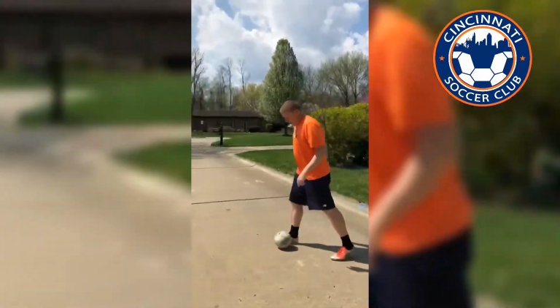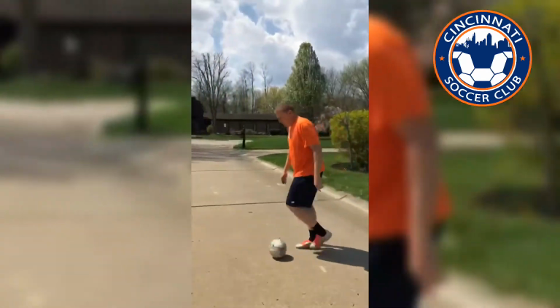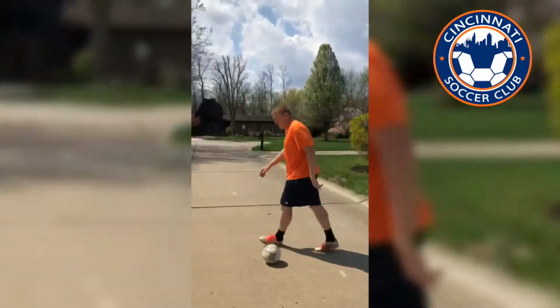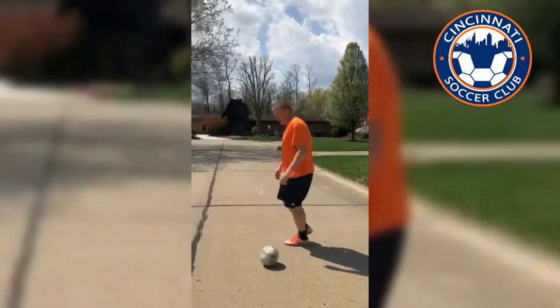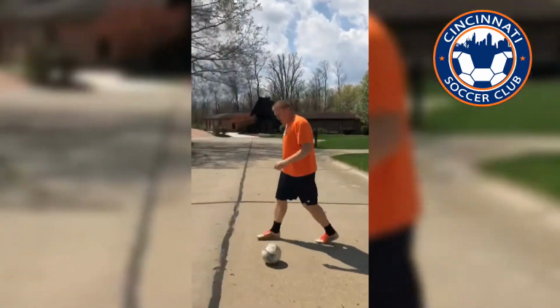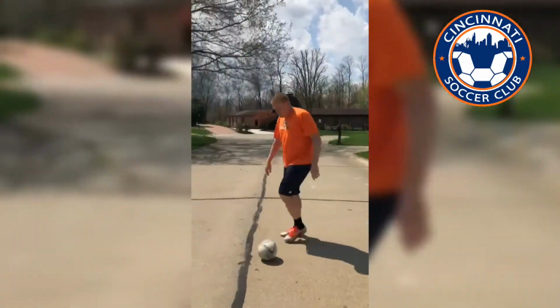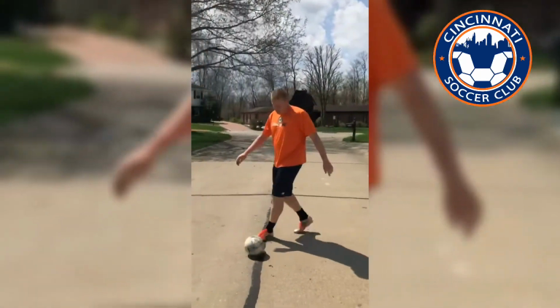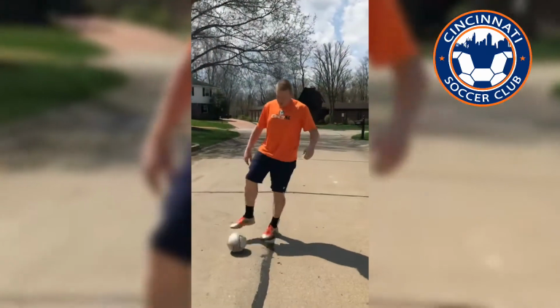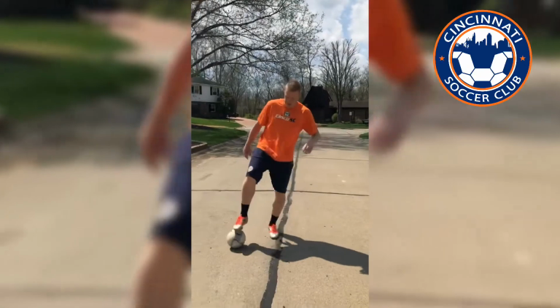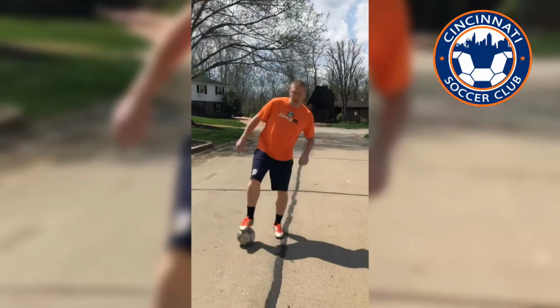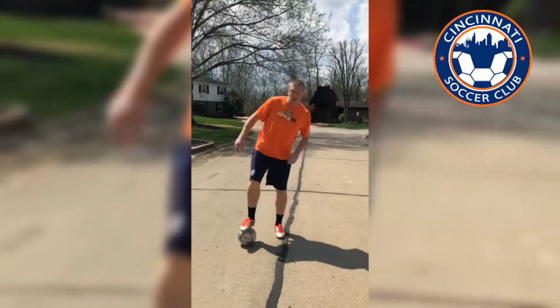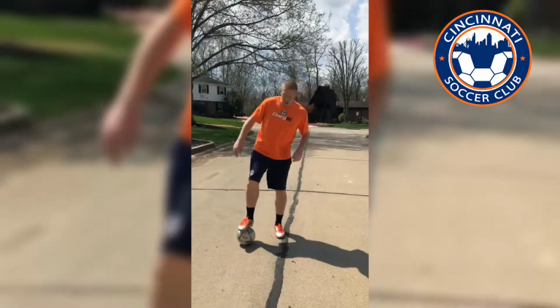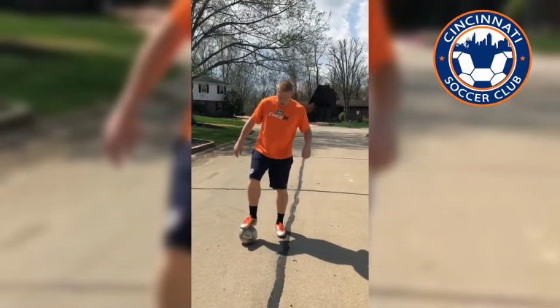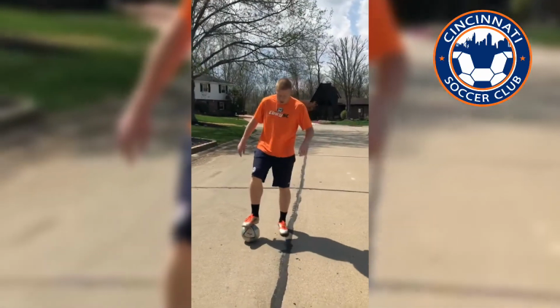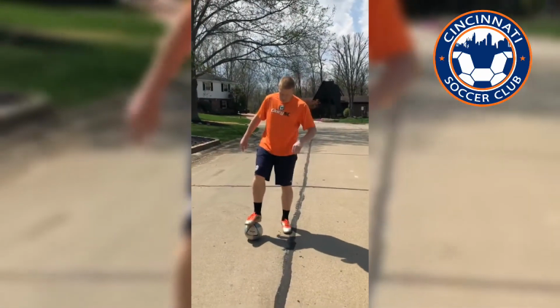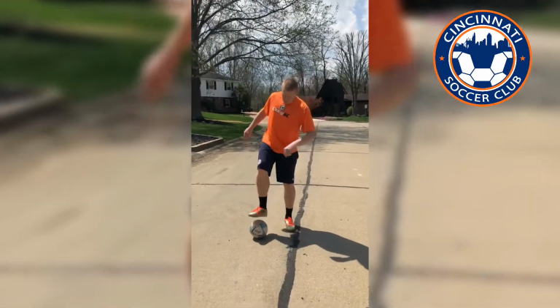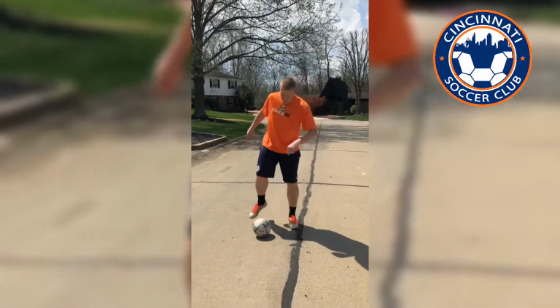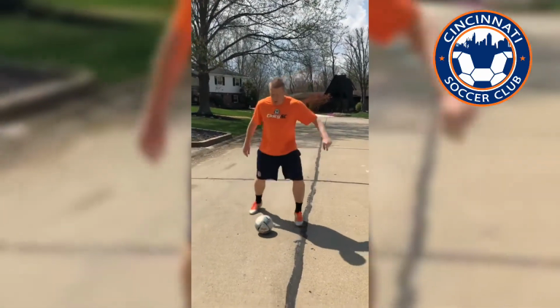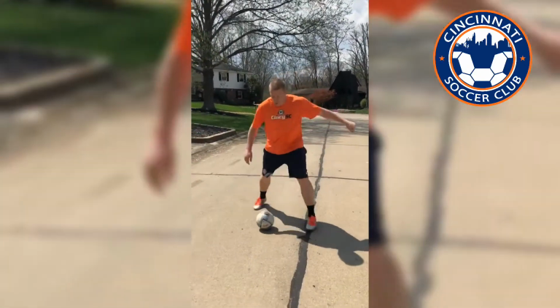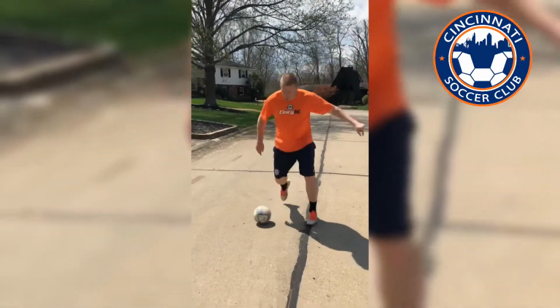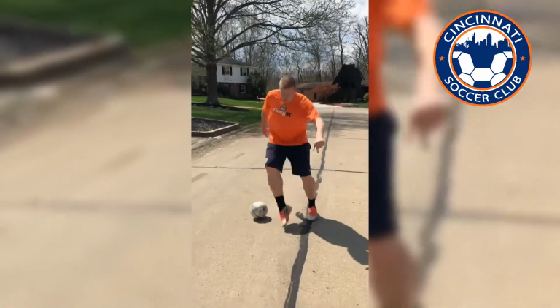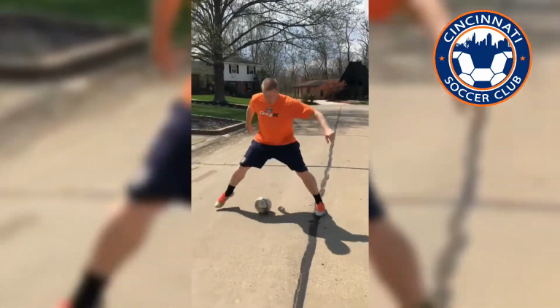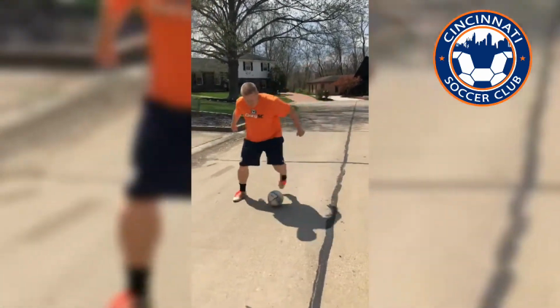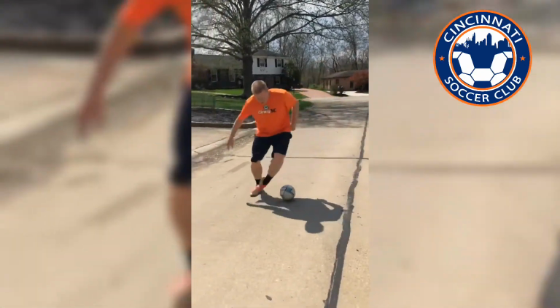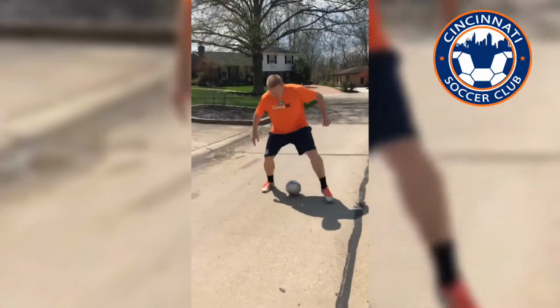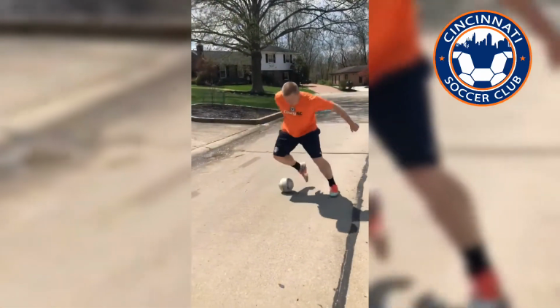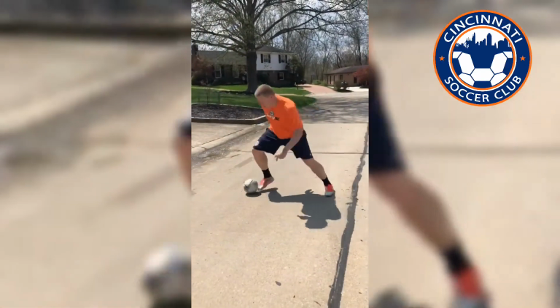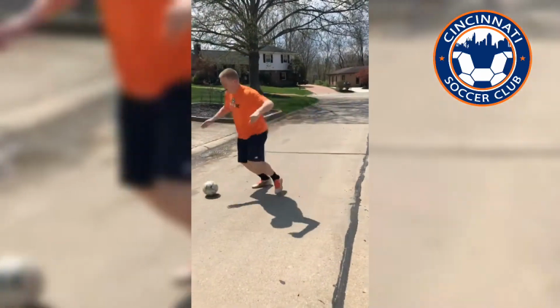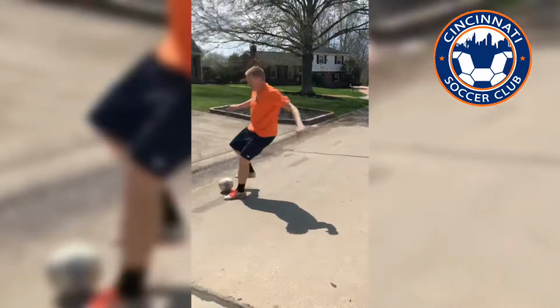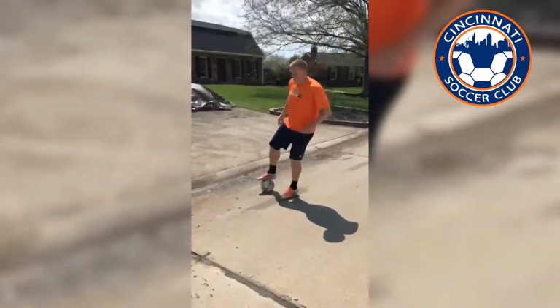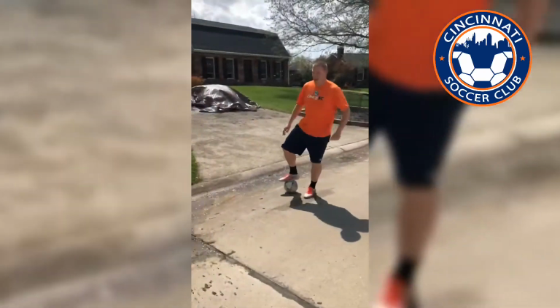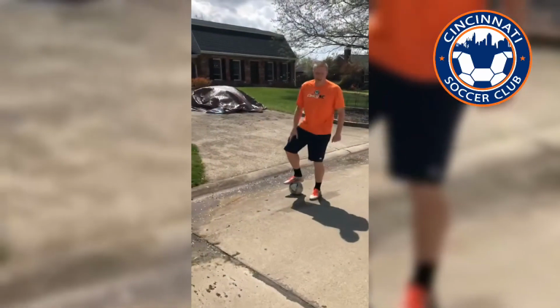Once you master one scissors, we can do a double scissors. We're going to go around the right, around the left and escape.